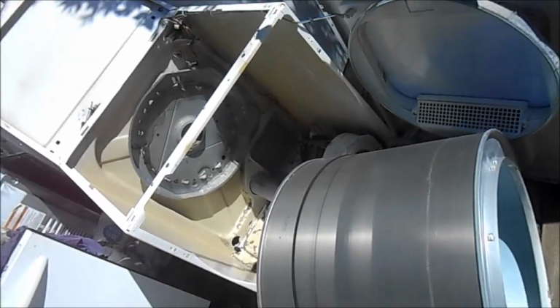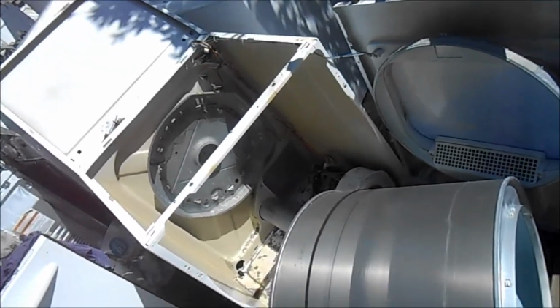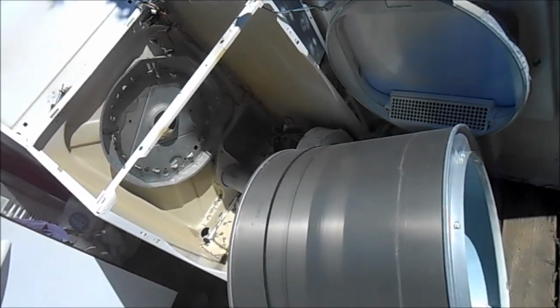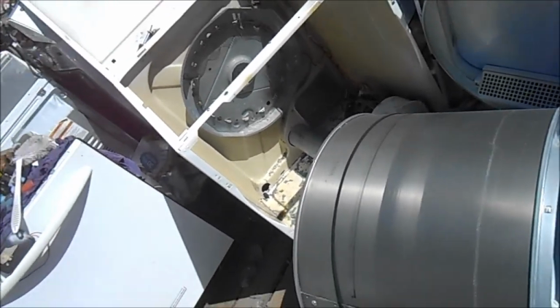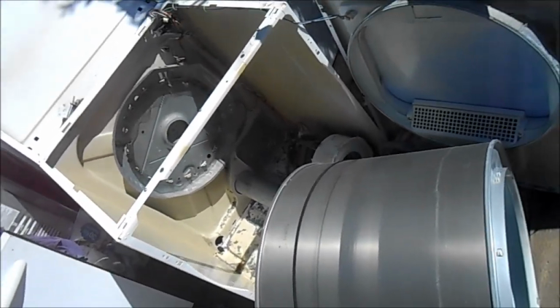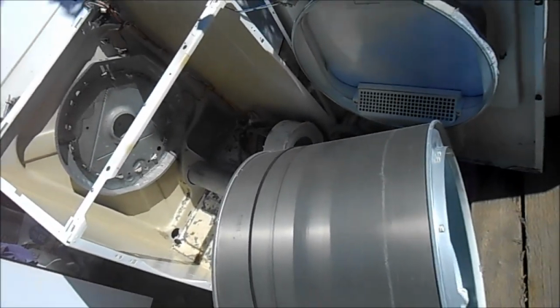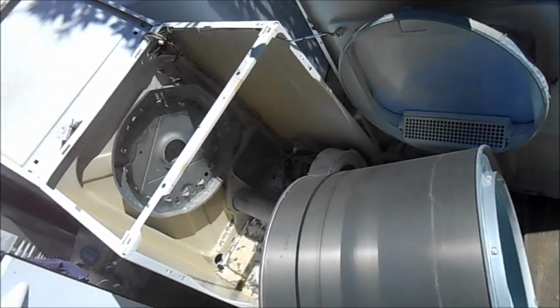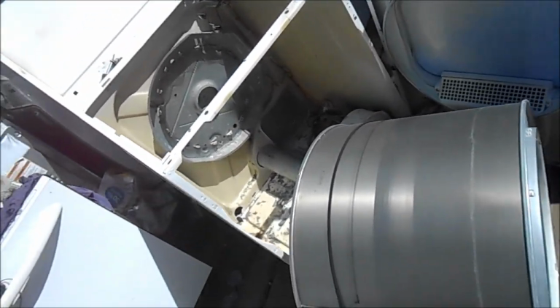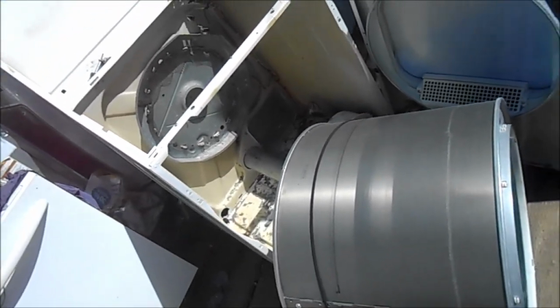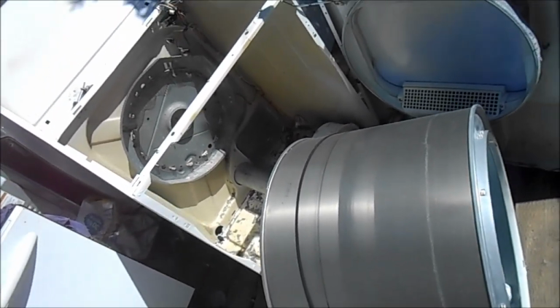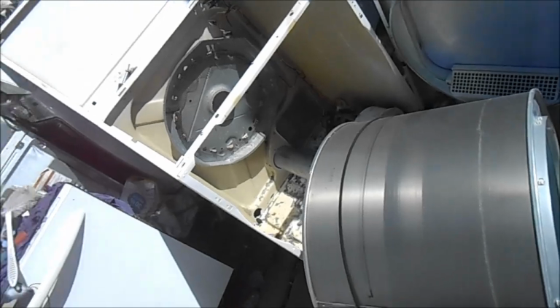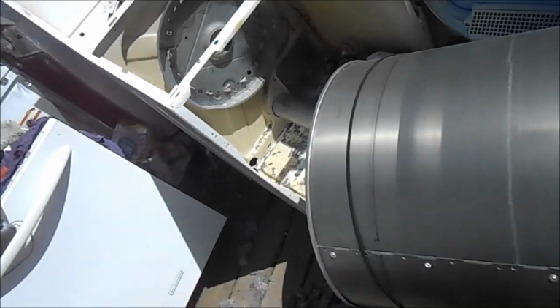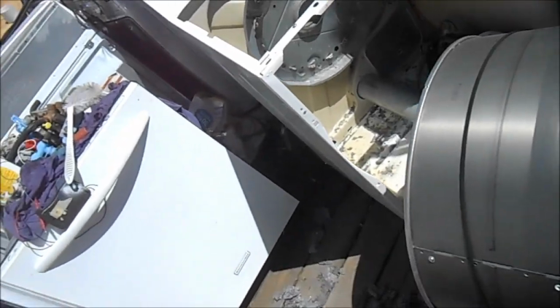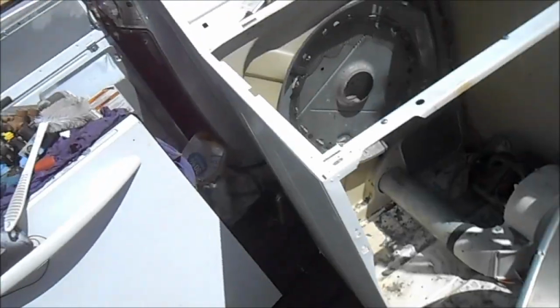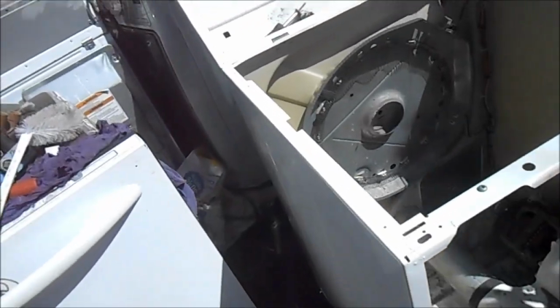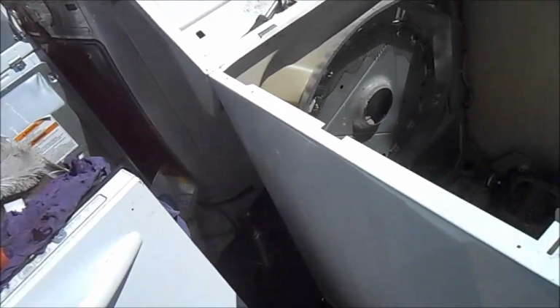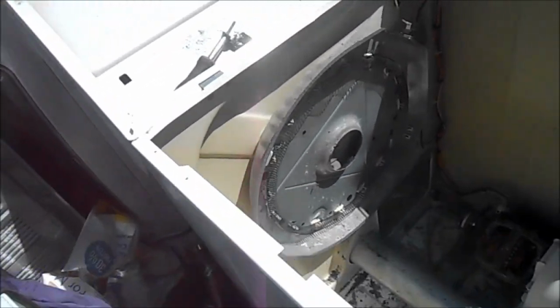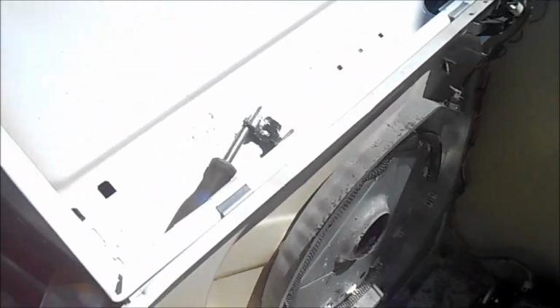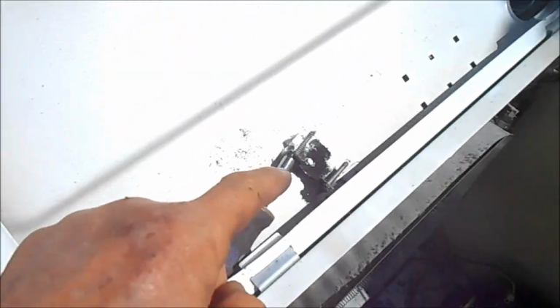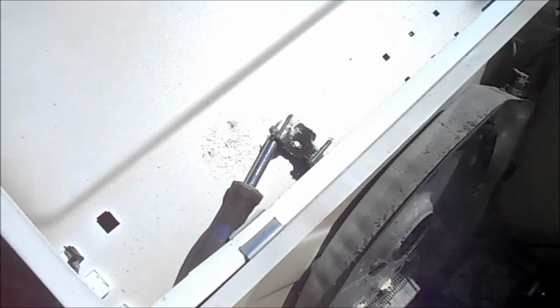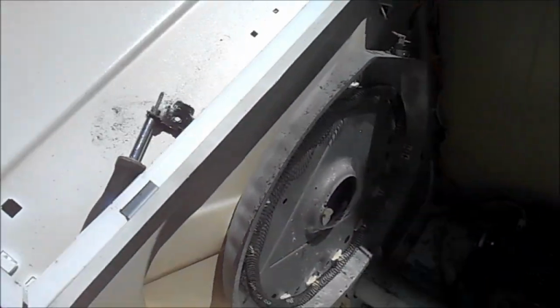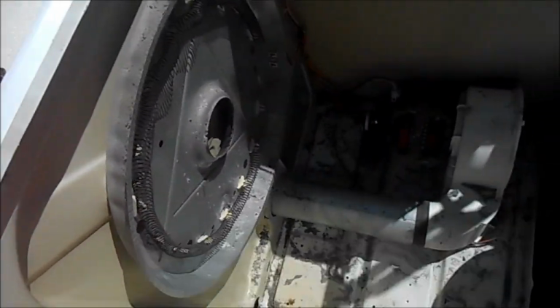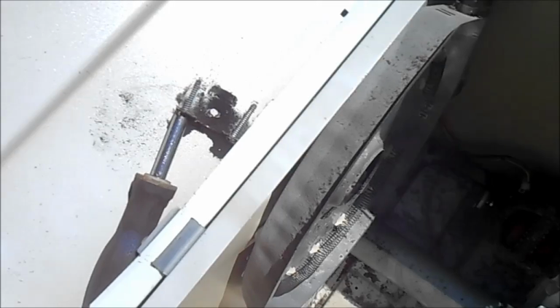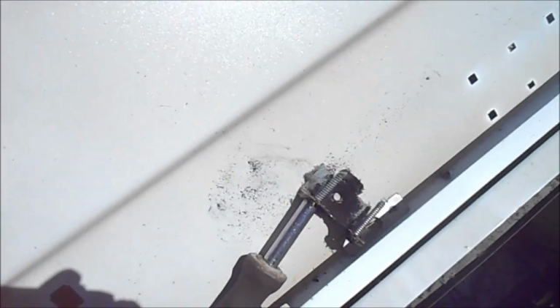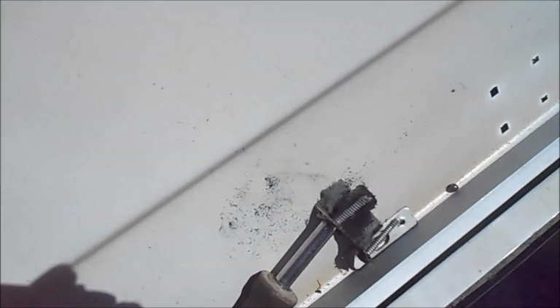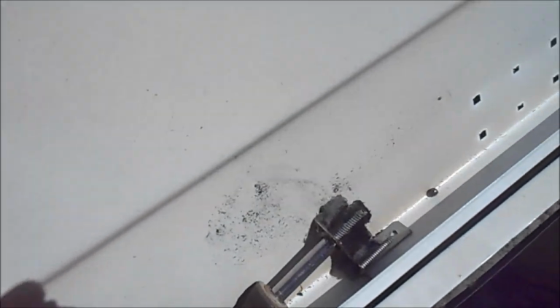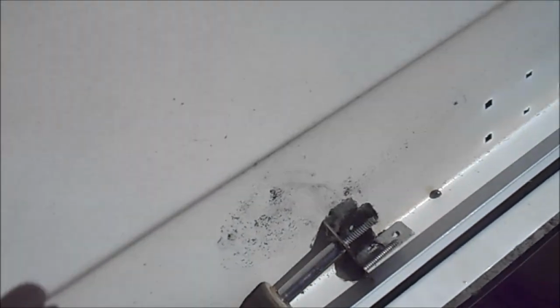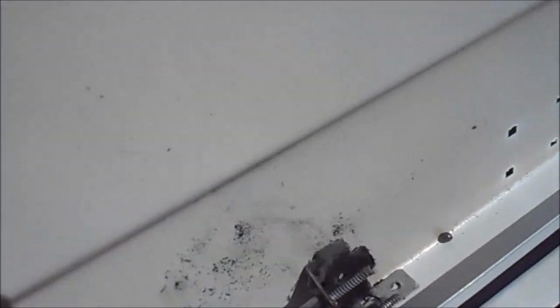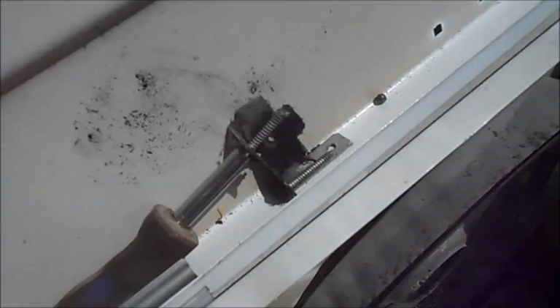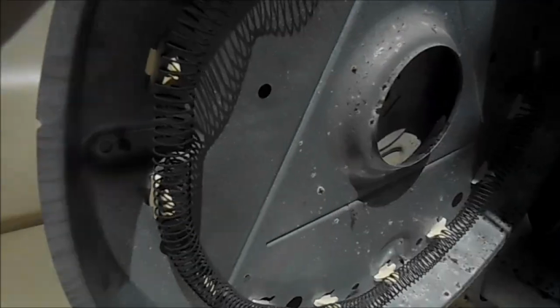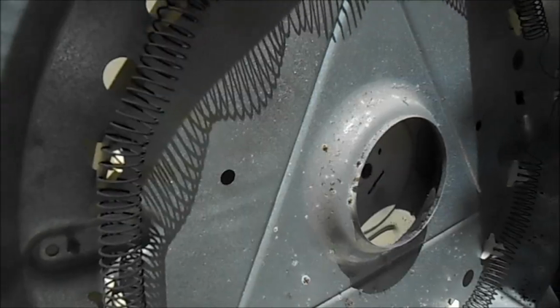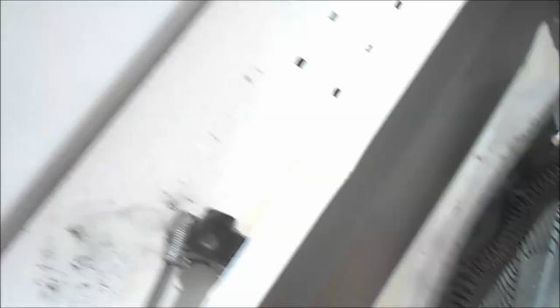Hey, it's Bill the Handyman up here in Northern California. How are y'all doing today? Today we're working on this Frigidaire, and this one actually had this bearing — the main bearing issue right there.